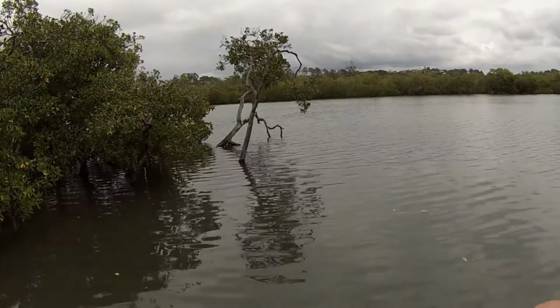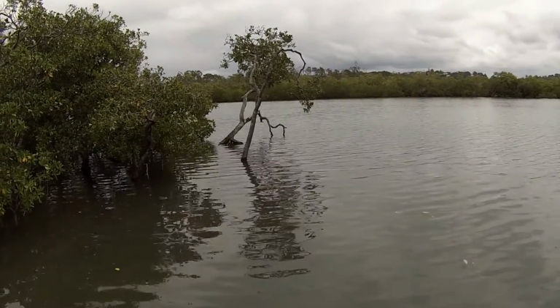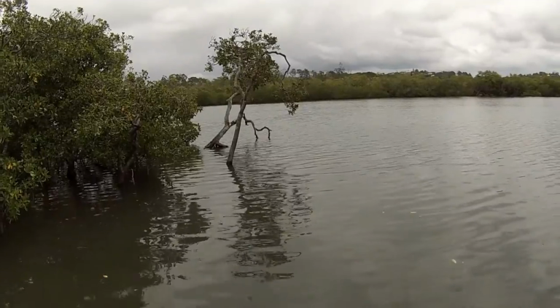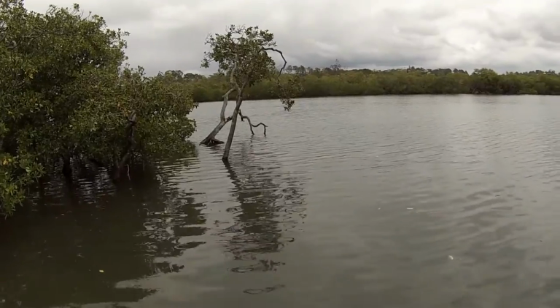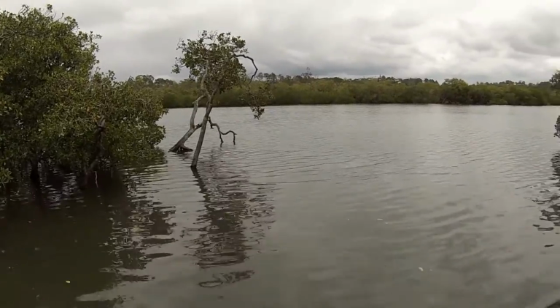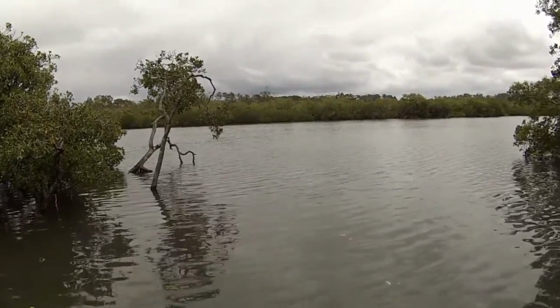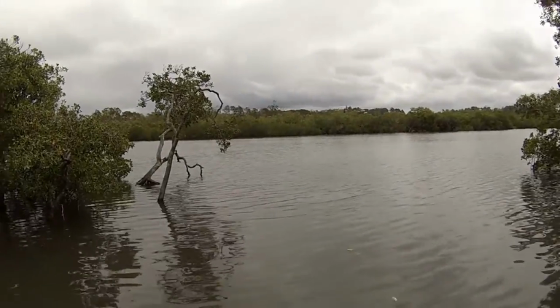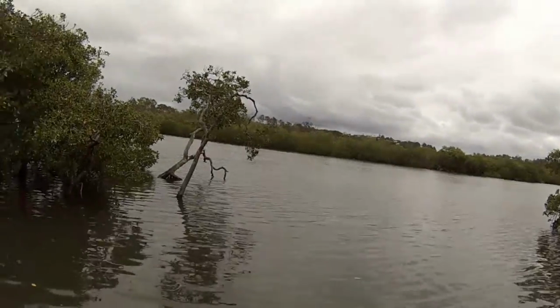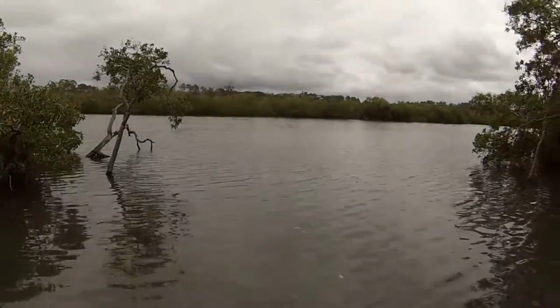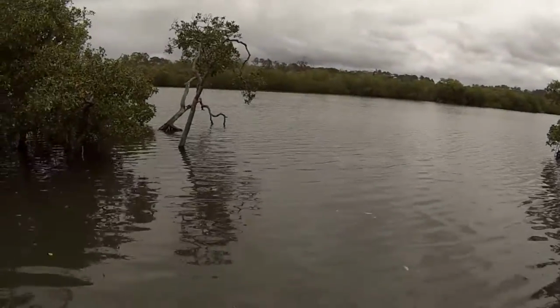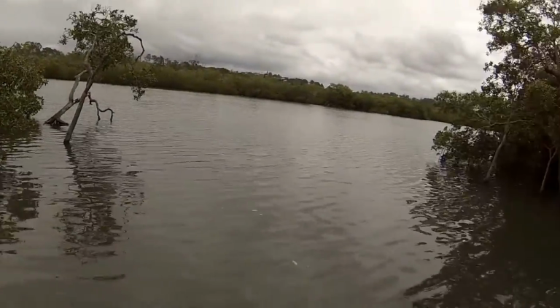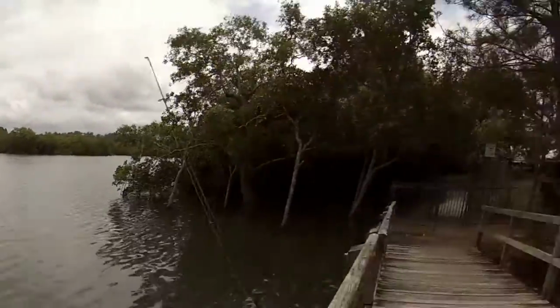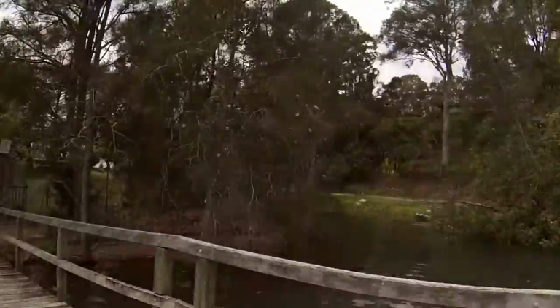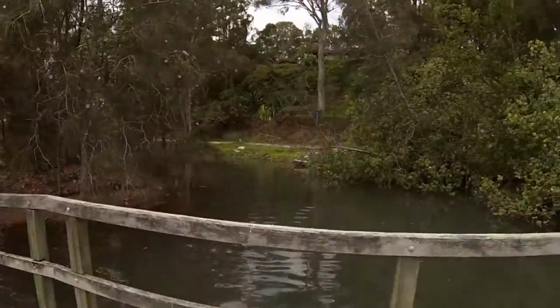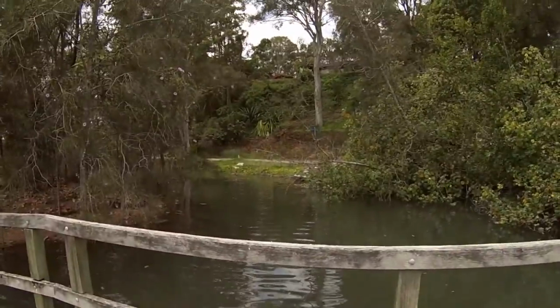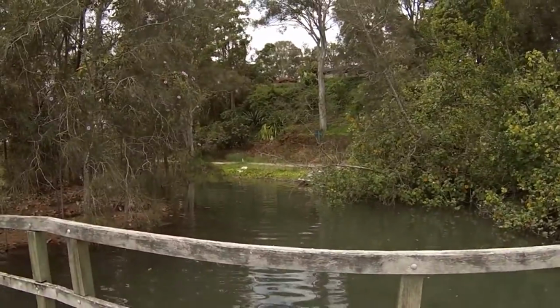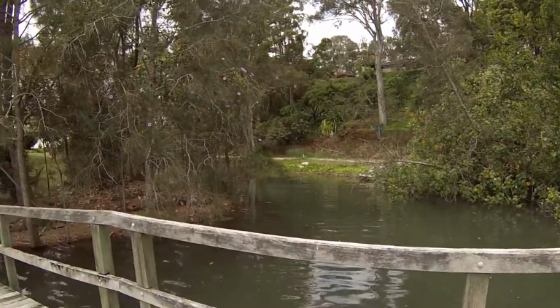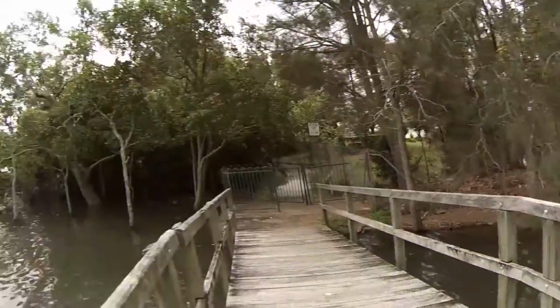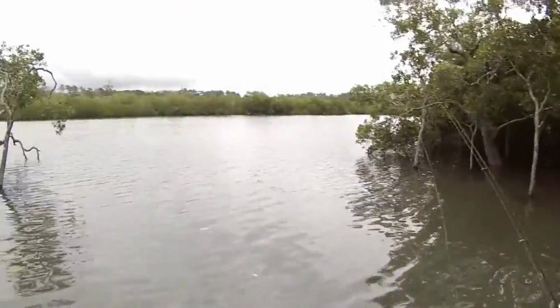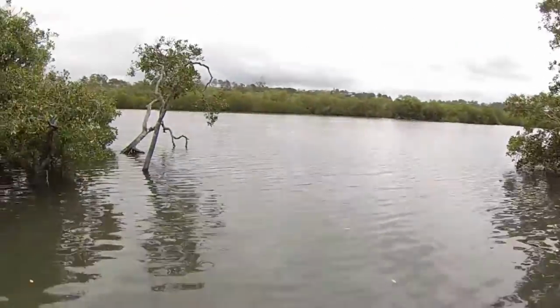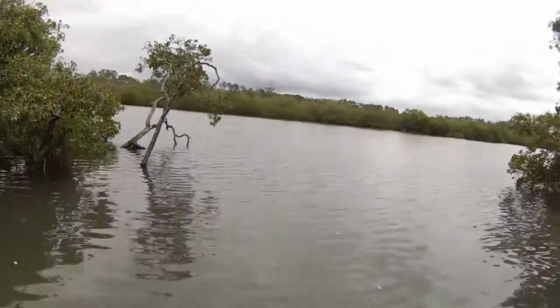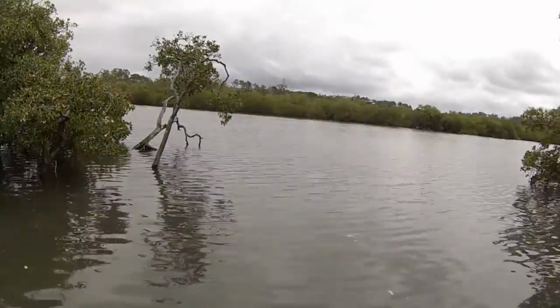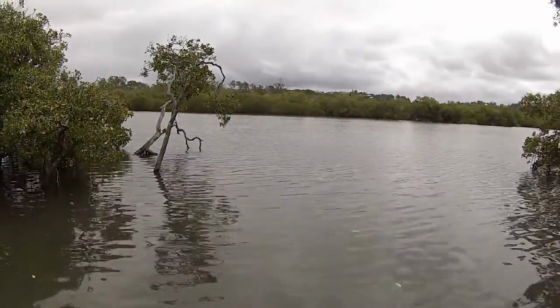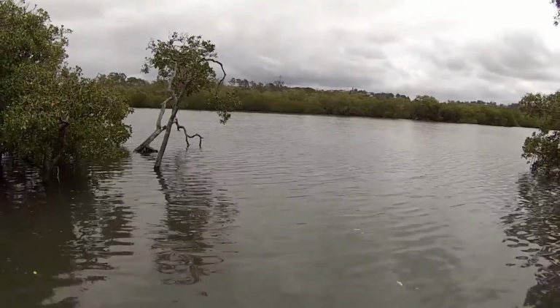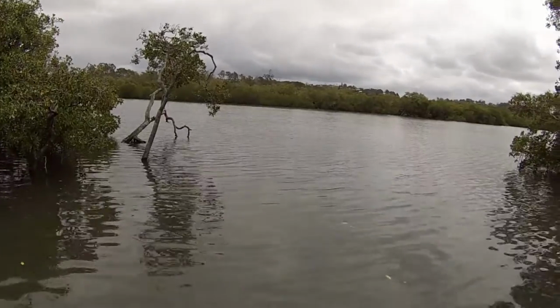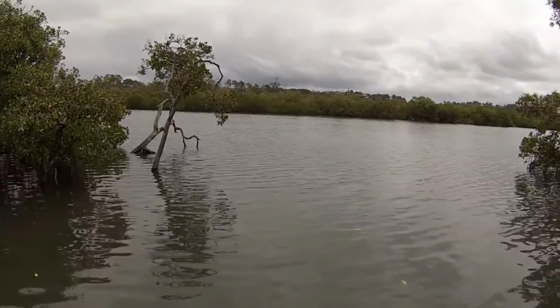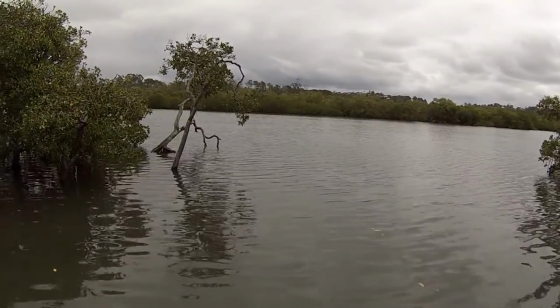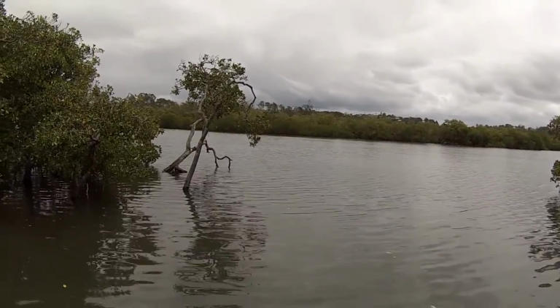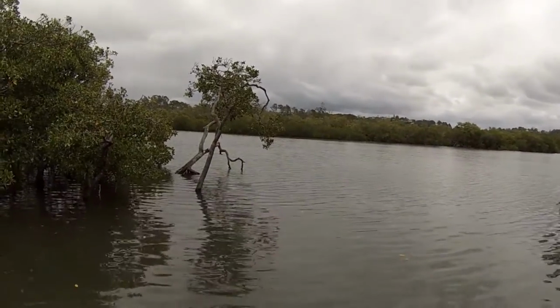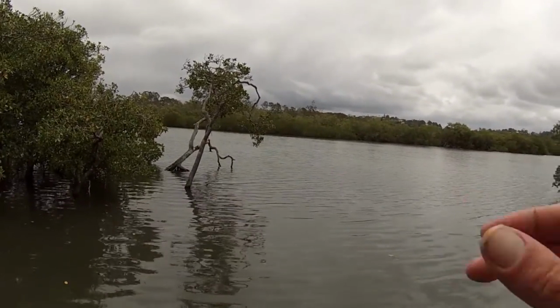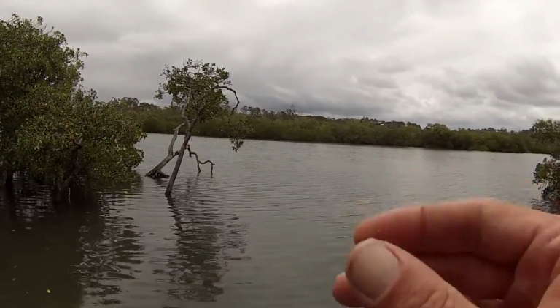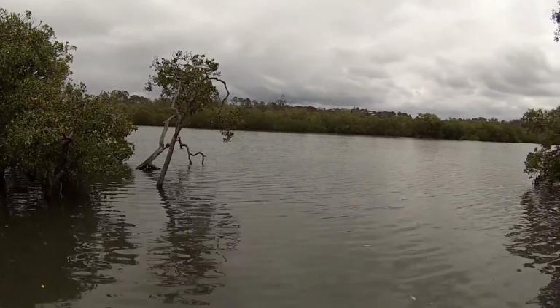Alright, we're down here today at this little creek, a little drain that runs in. Perfect for bait hanging around. We're just going to try to catch some garfish — snub nose gar, river gar, the short bill ones.